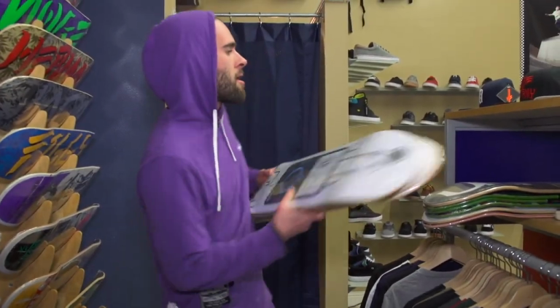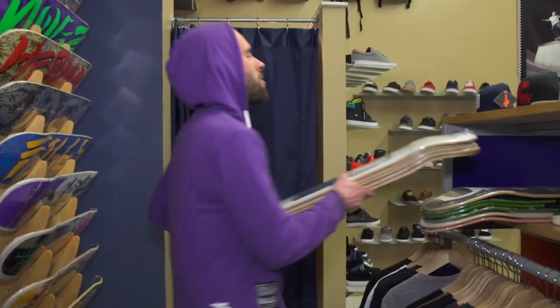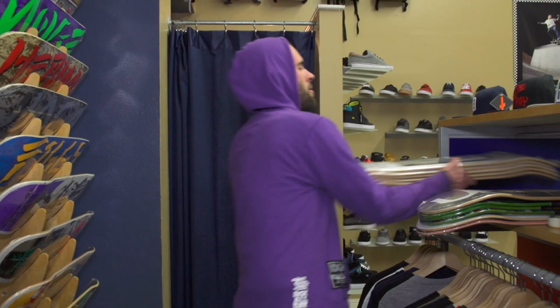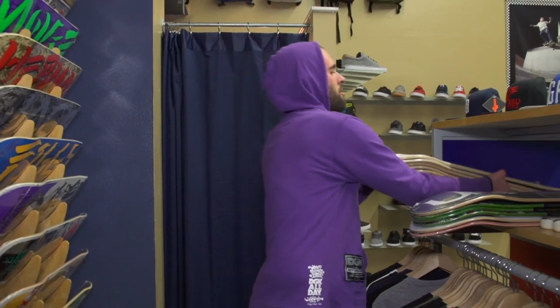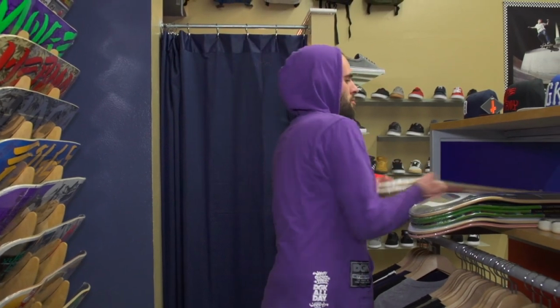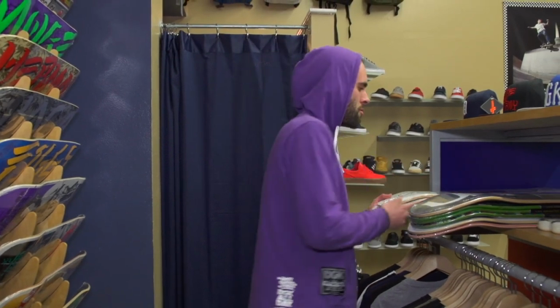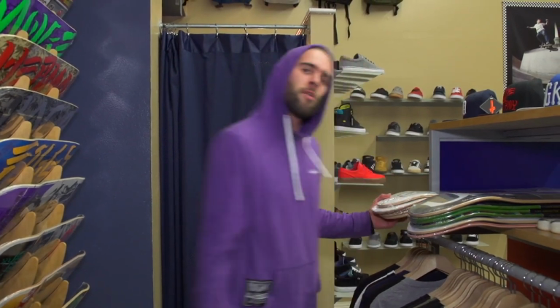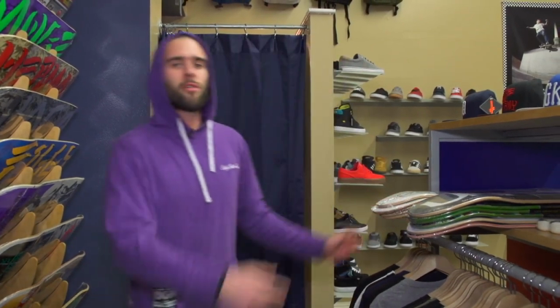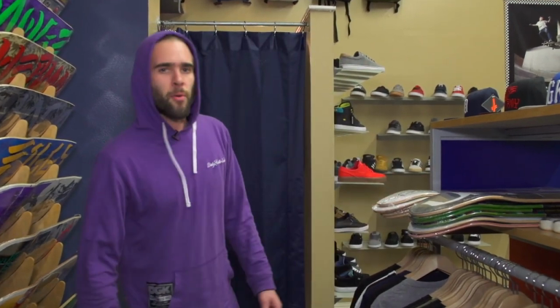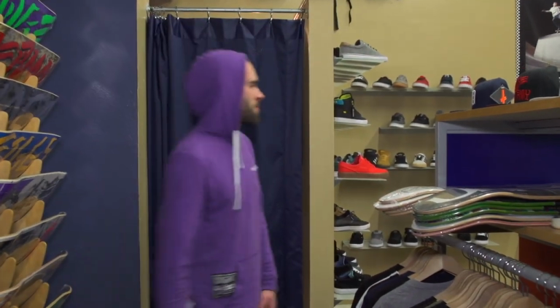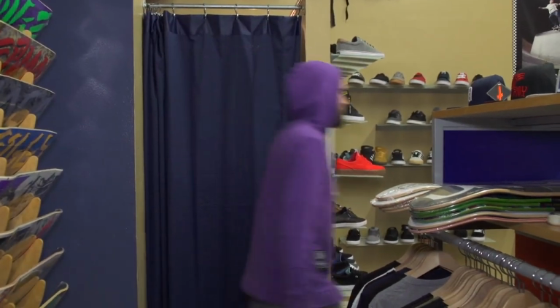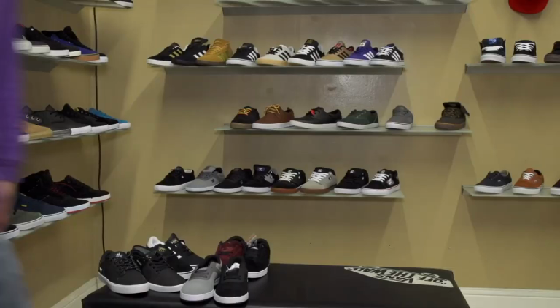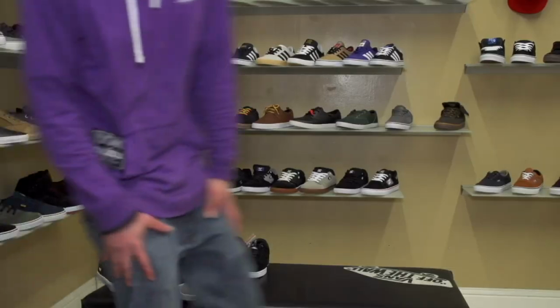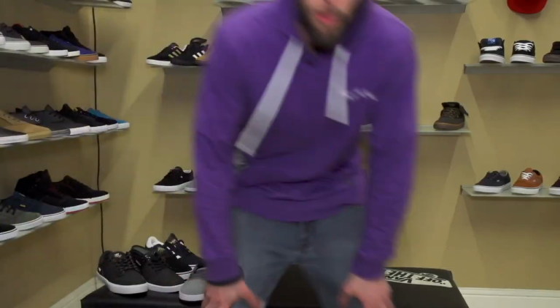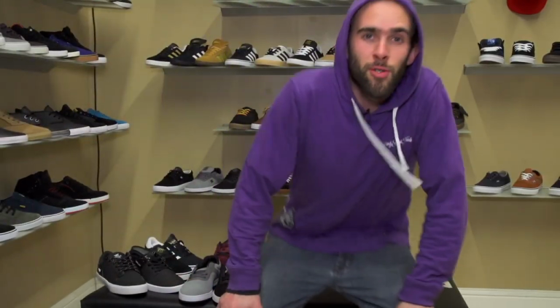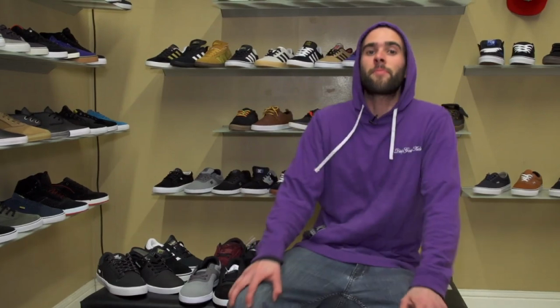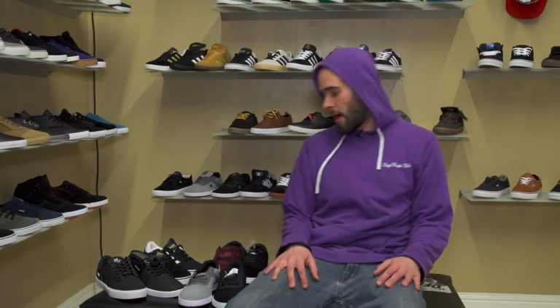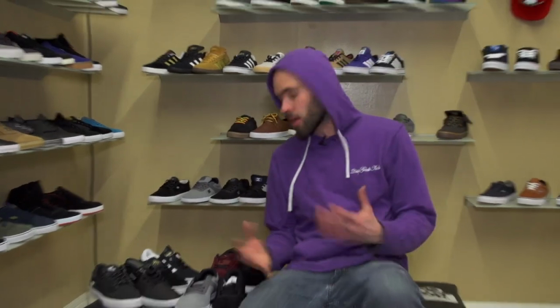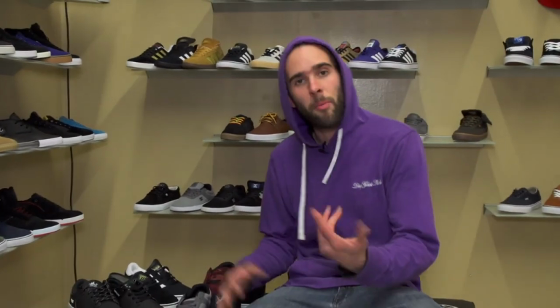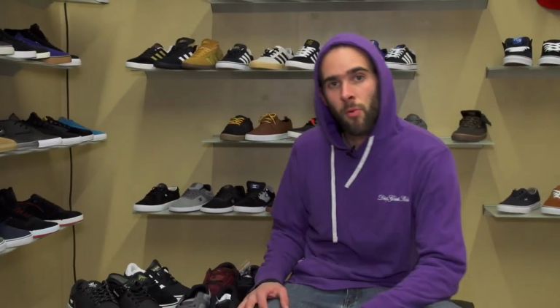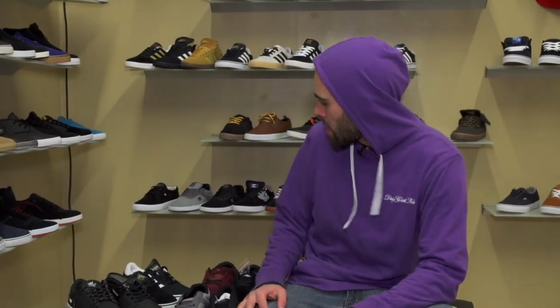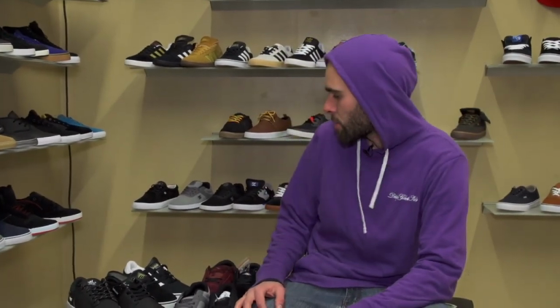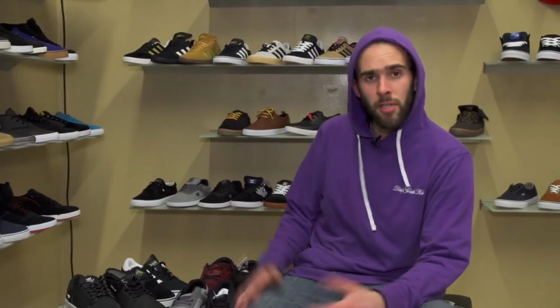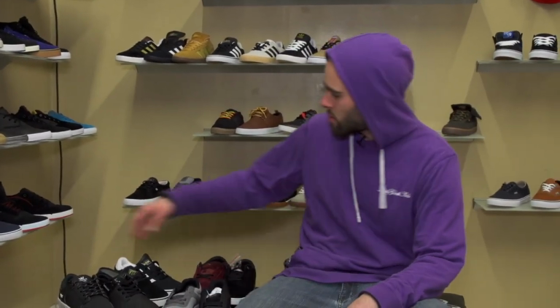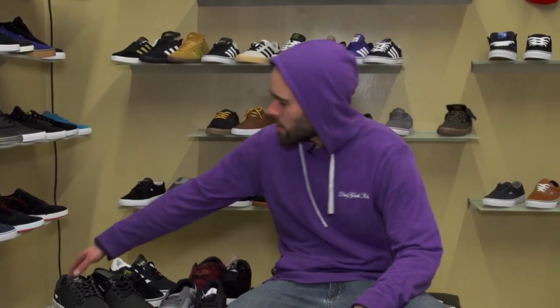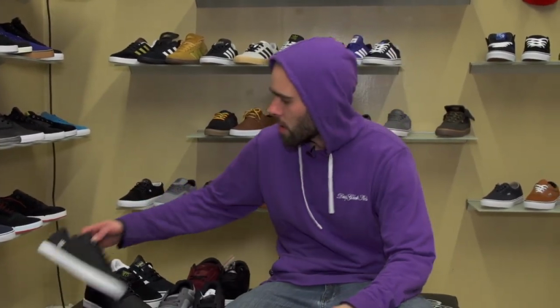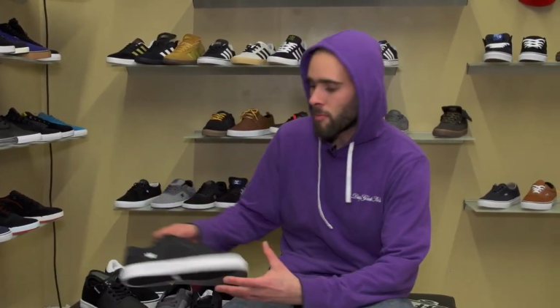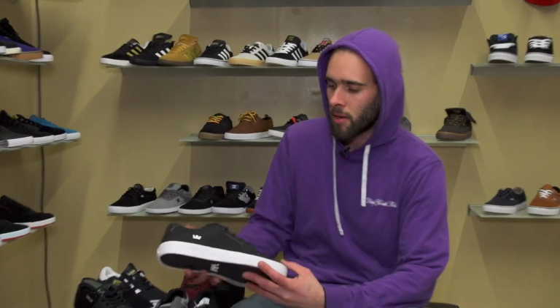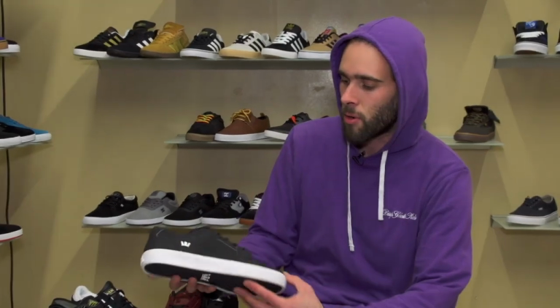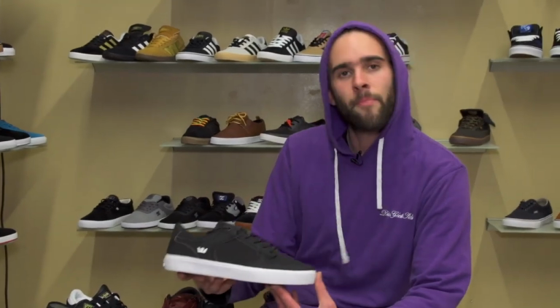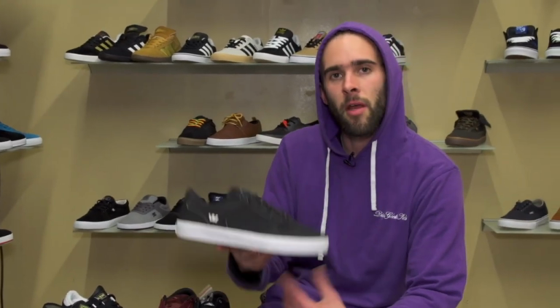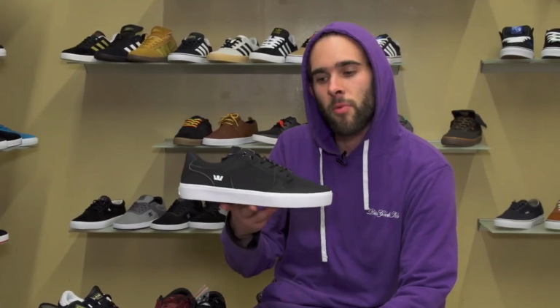We got a whole bunch of shoes, of course, too. So let's check those out real quick. We got a whole bunch of new shoes in — I'm just going to go through a couple of the newer ones. No technical details, just going to let you know that we have them and to look for them online in the next couple of weeks.